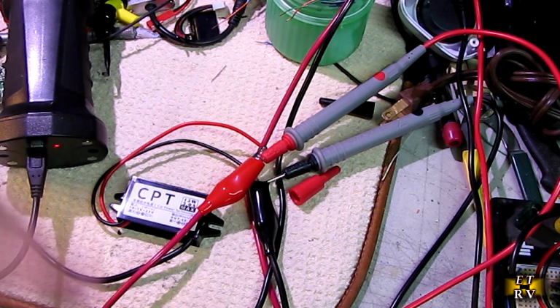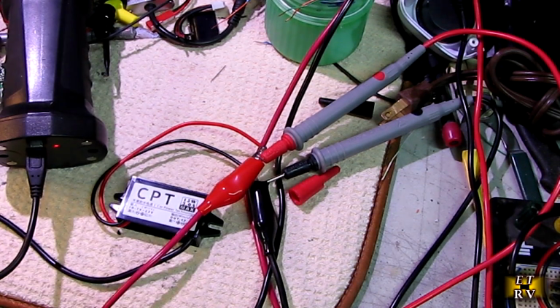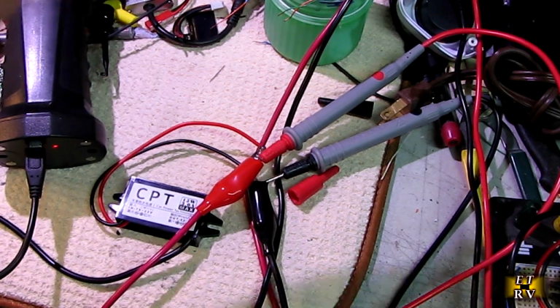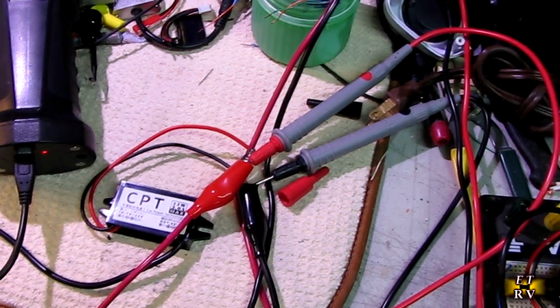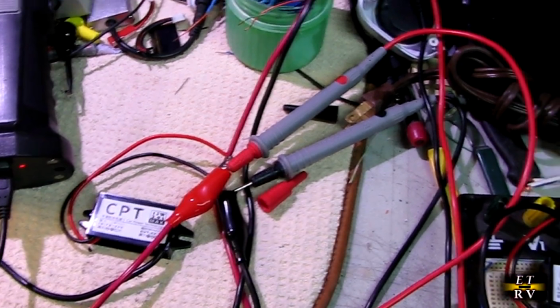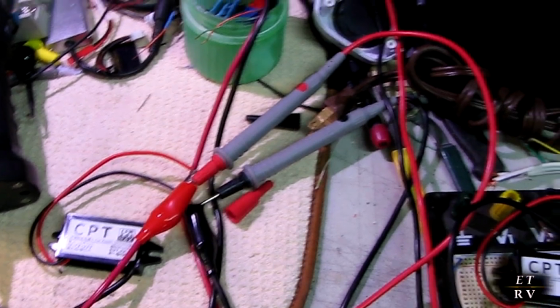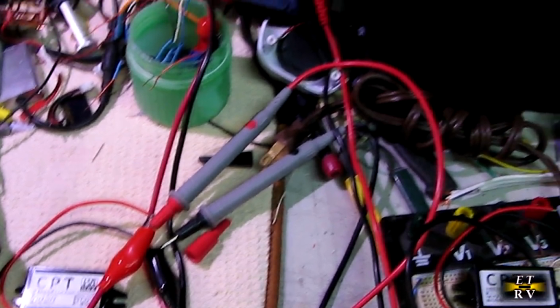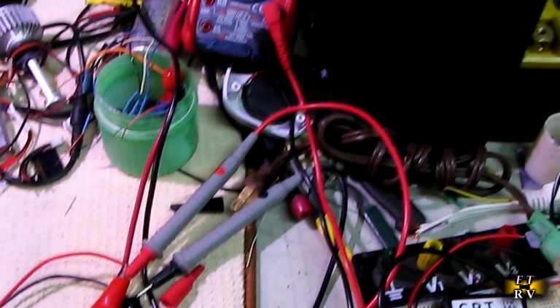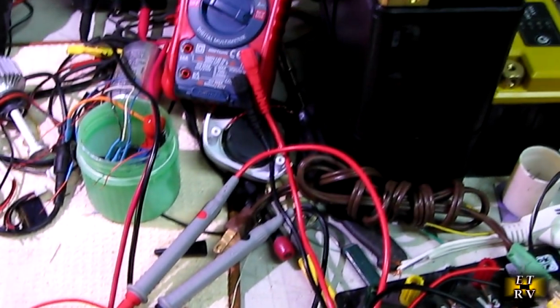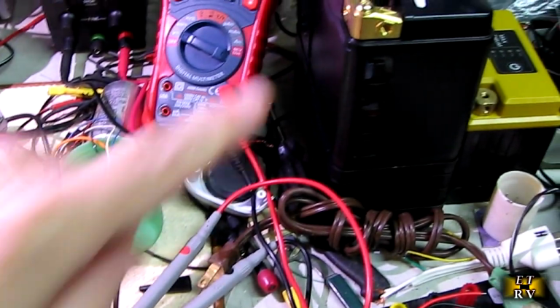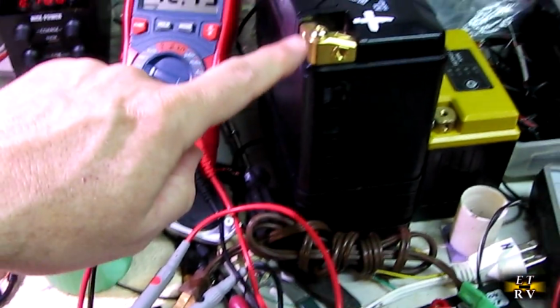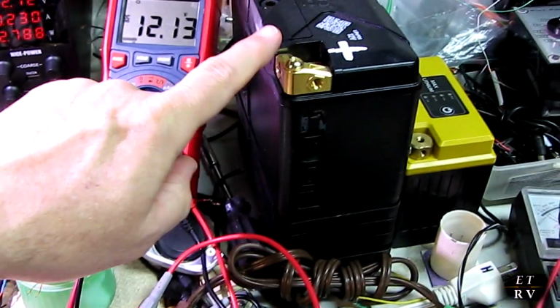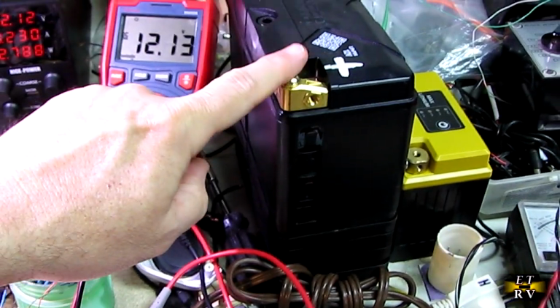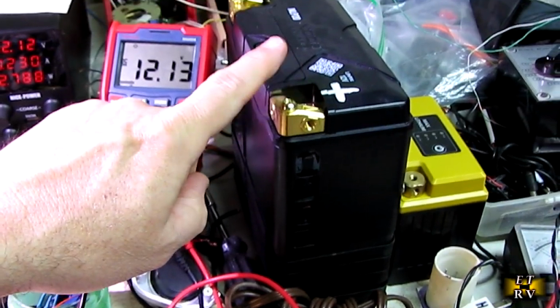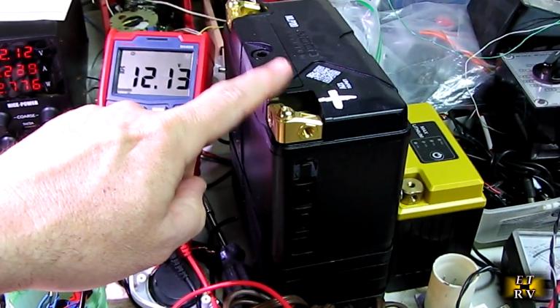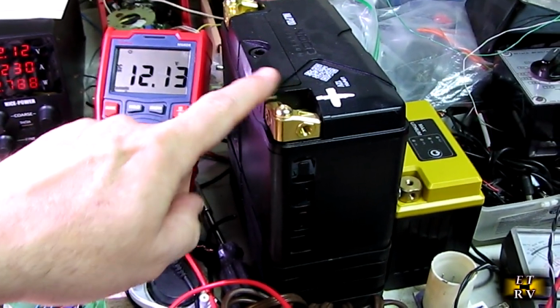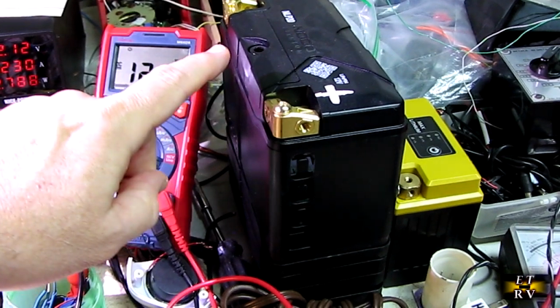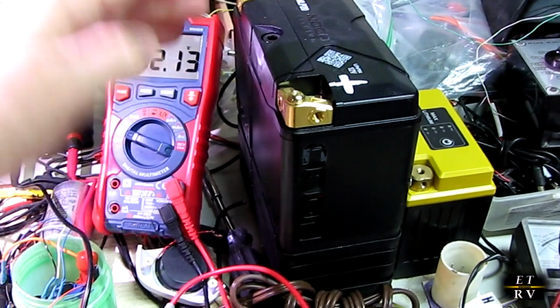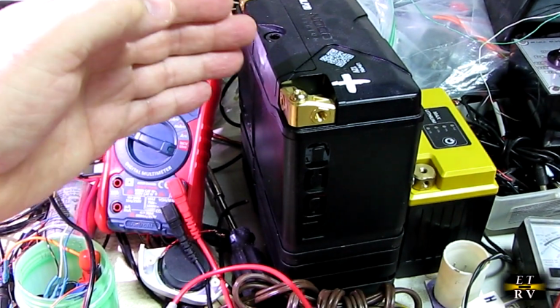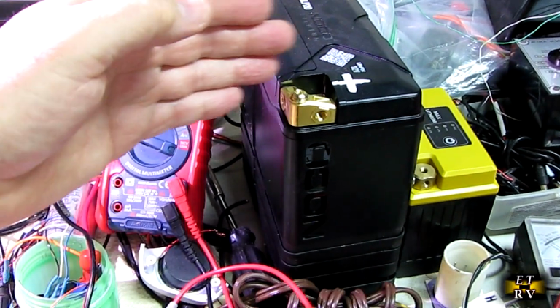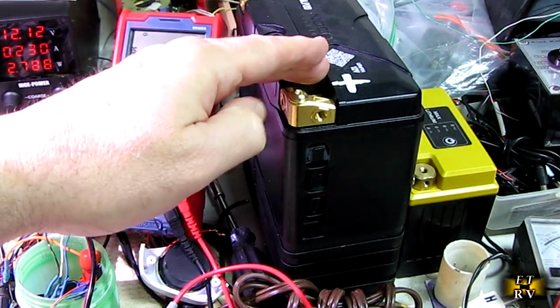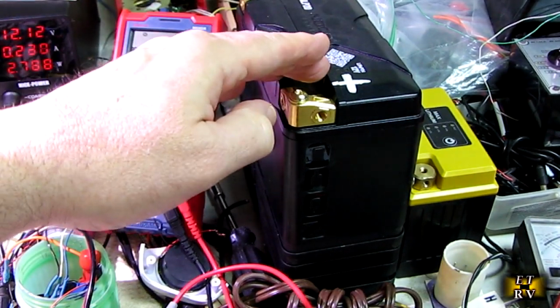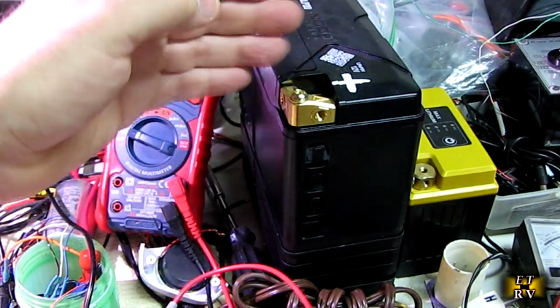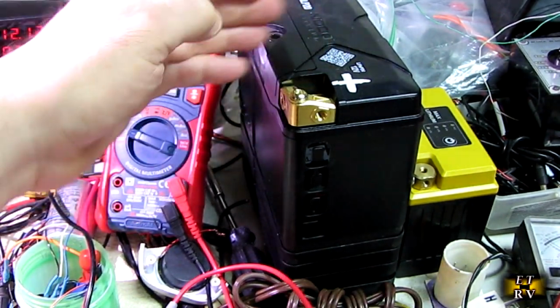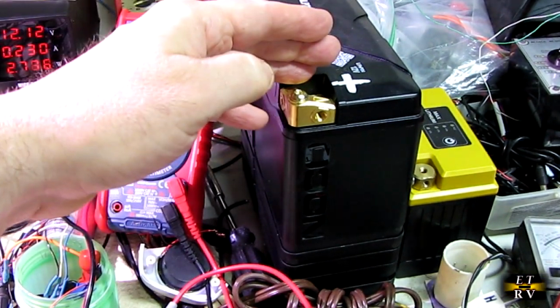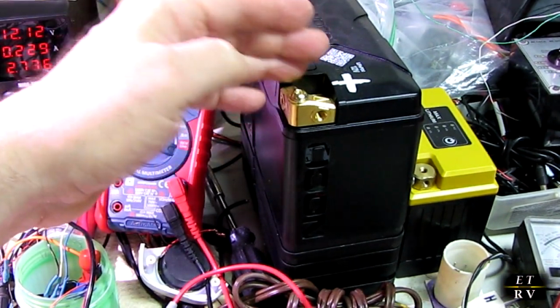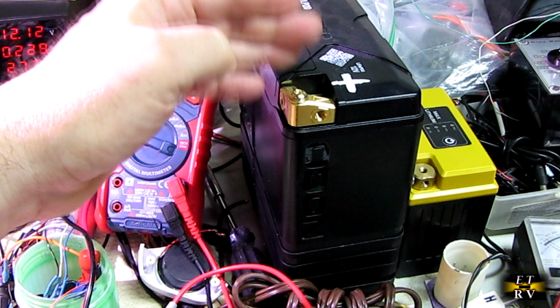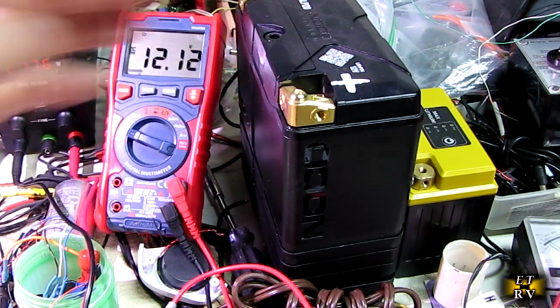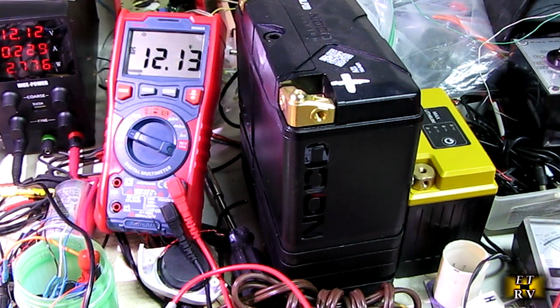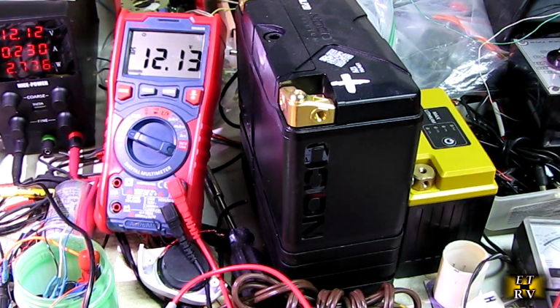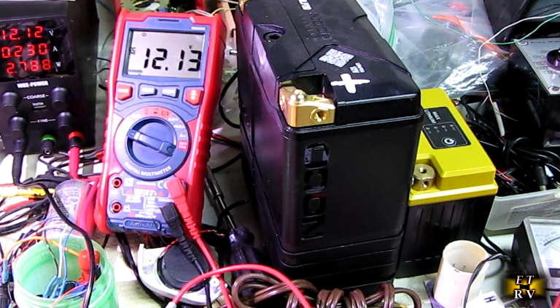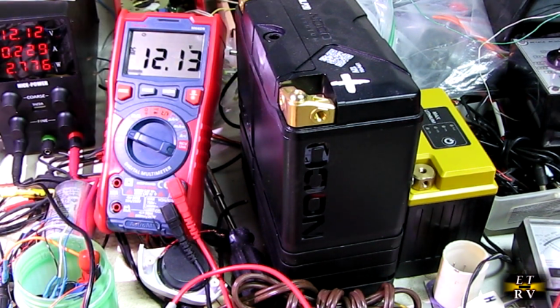You don't have to use a power supply. You can use any 12 volt battery as well, which is great. So if you want to make it portable, you can convert 12 volts to 5 volts using that adapter.